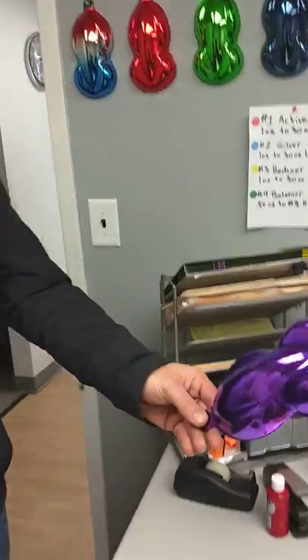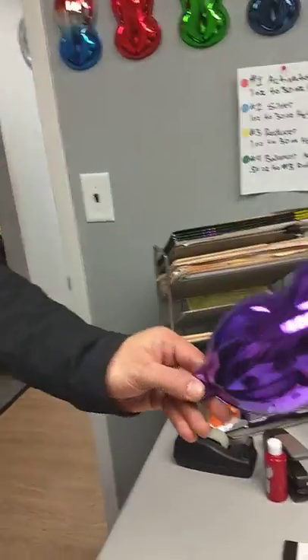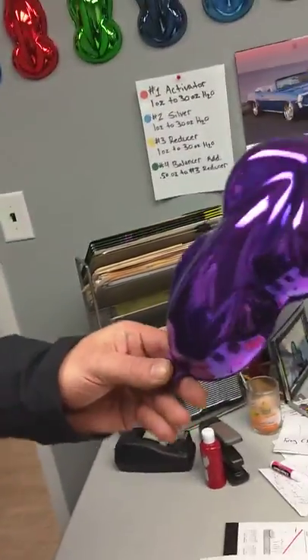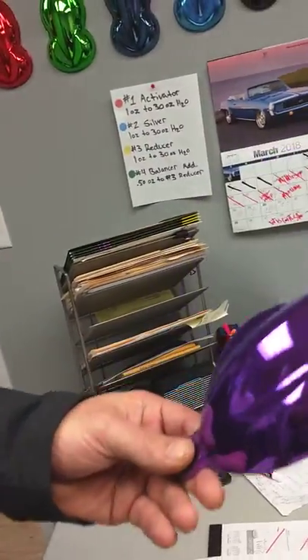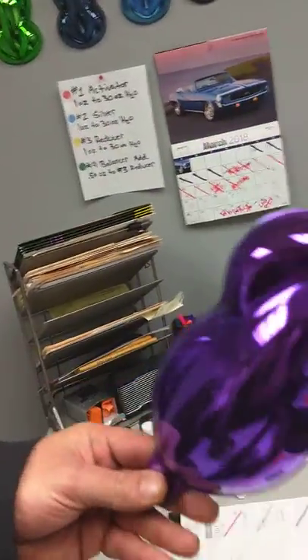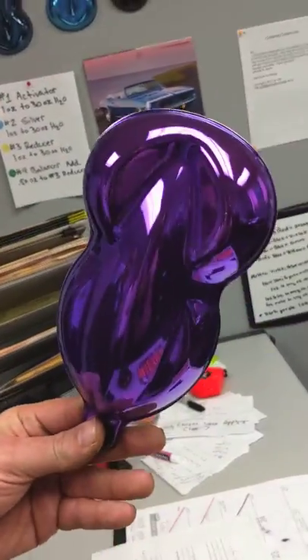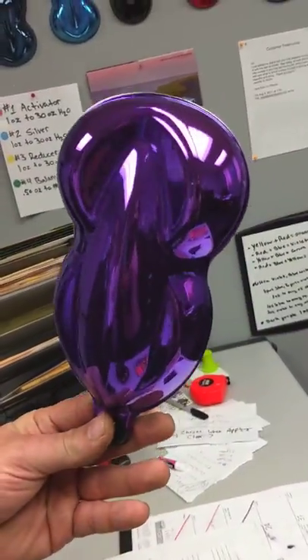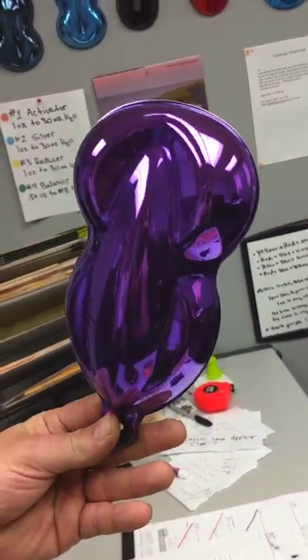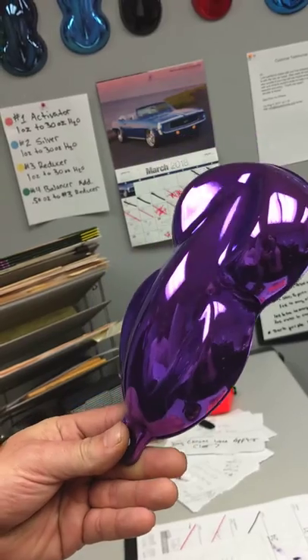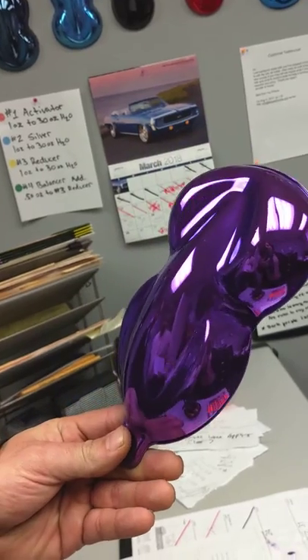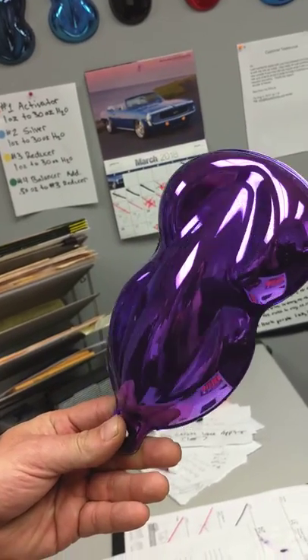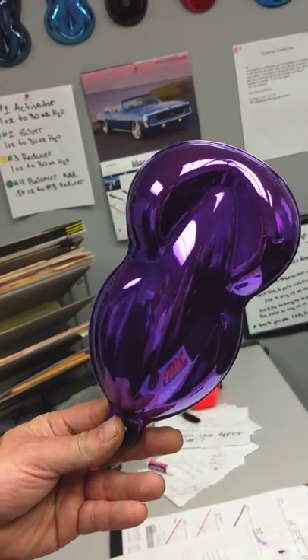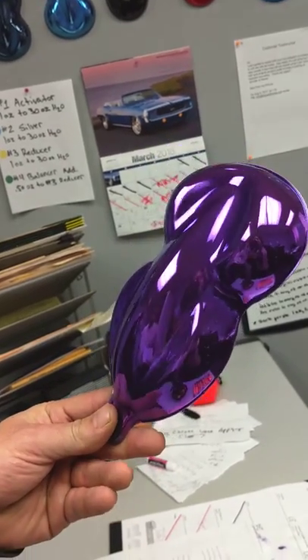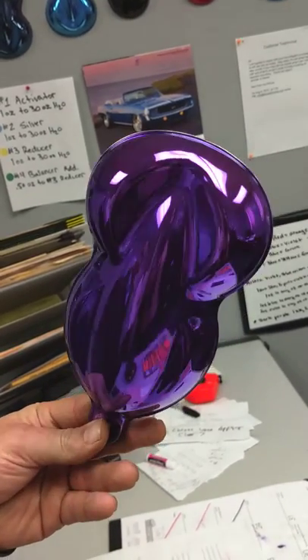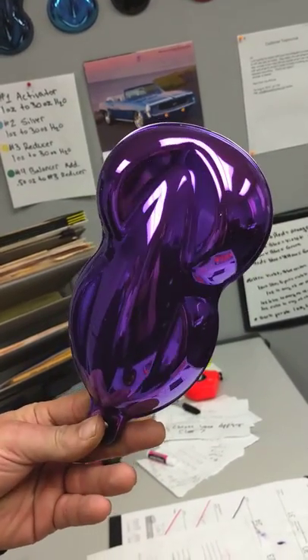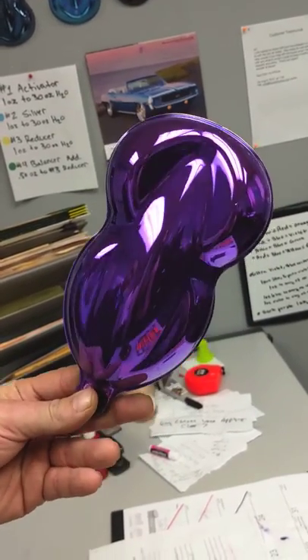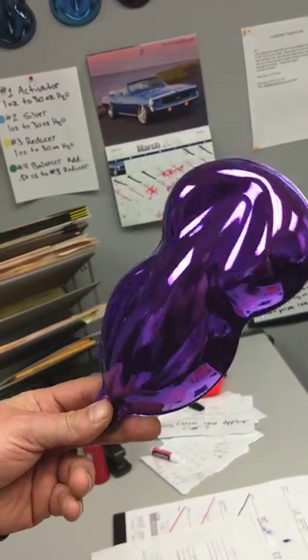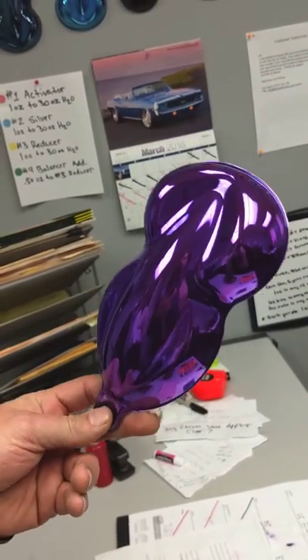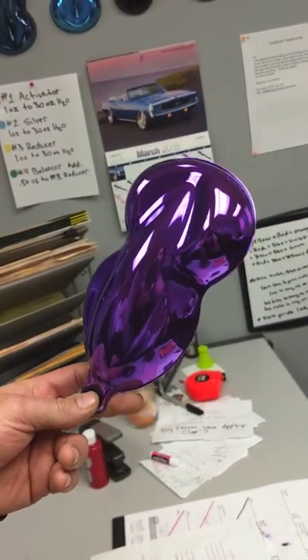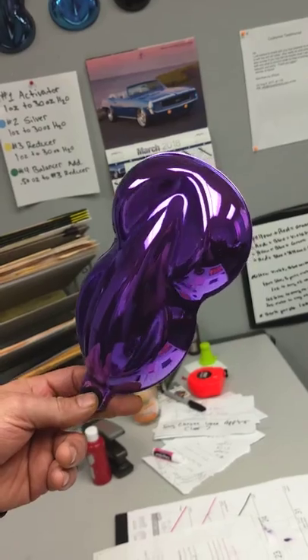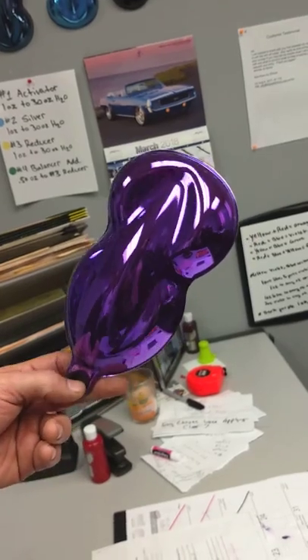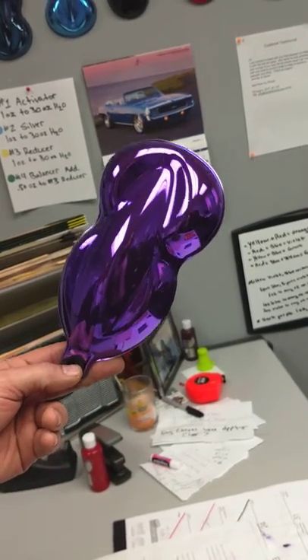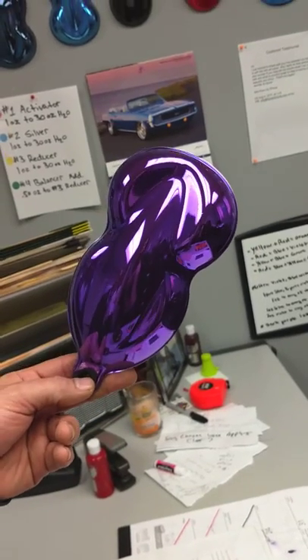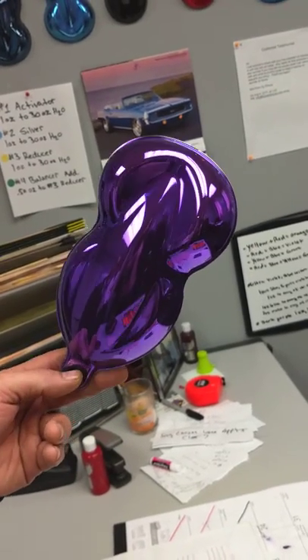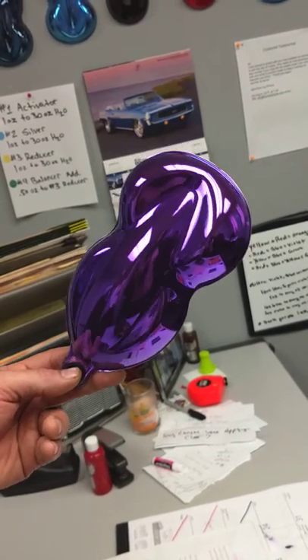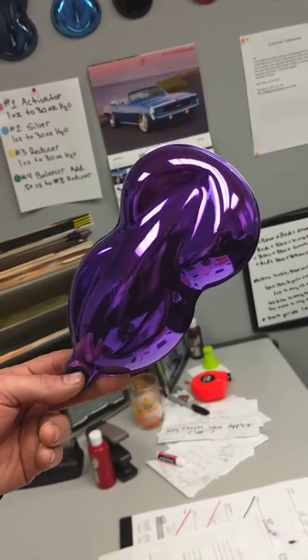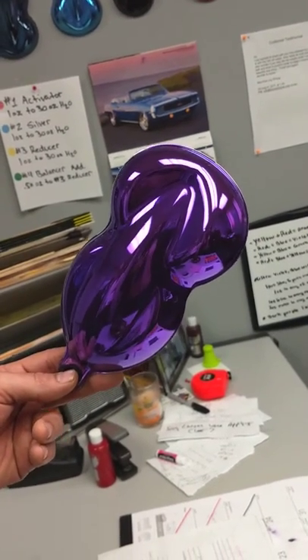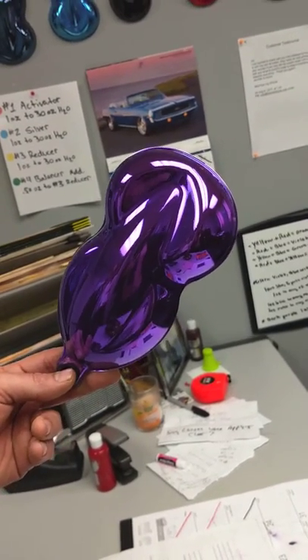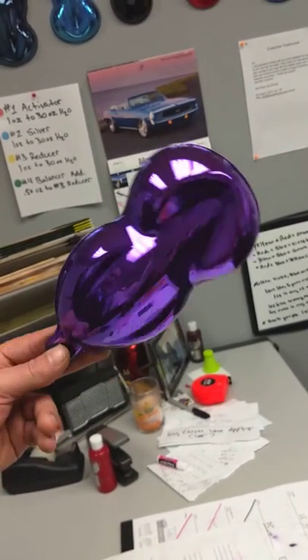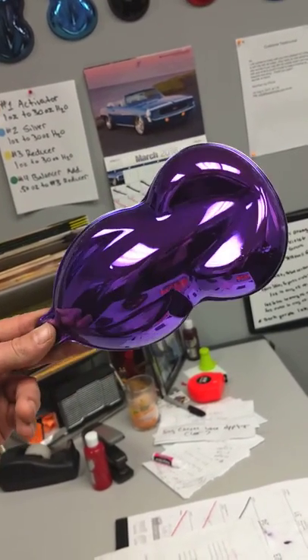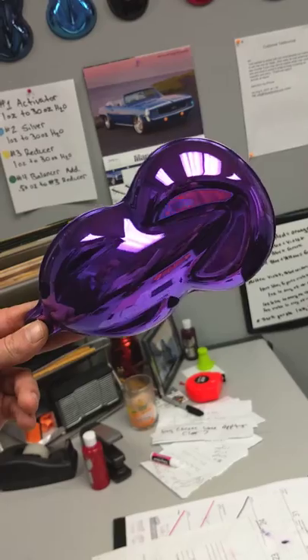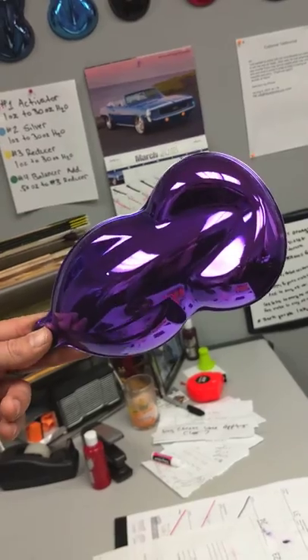Here's some of your candies. This is a purple candy chrome, and the way that this is done is it's painted over the top of the silver. All we do is we take the clear coat and mix a little bit of the compensating dye in, and then it's applied over the top.